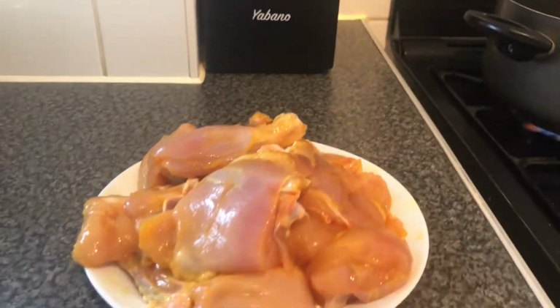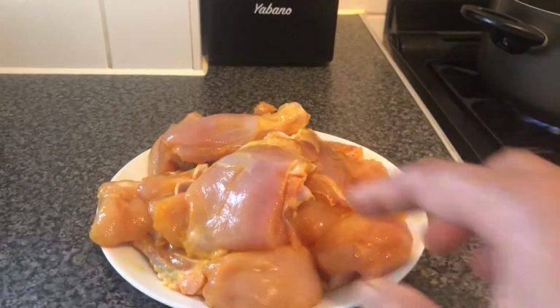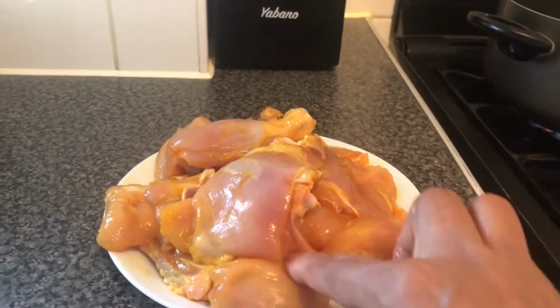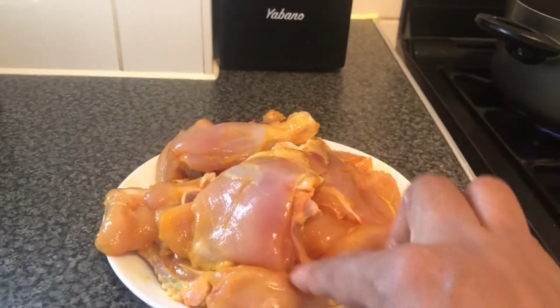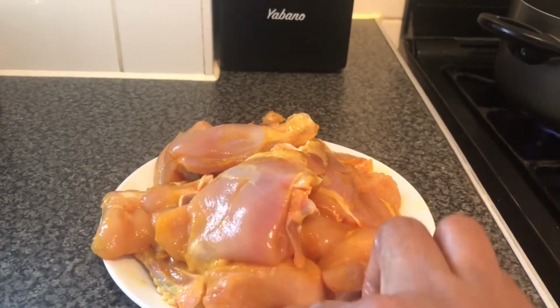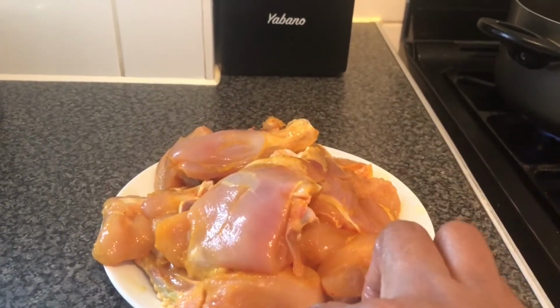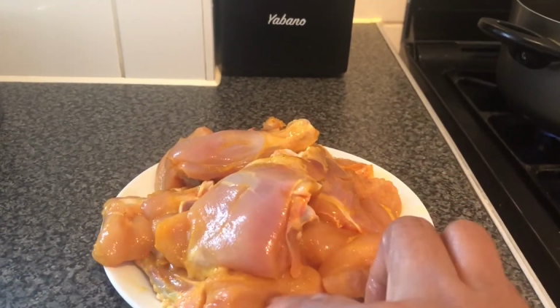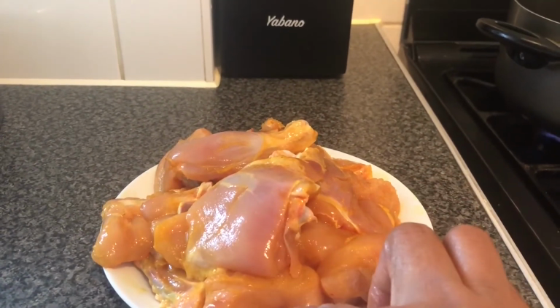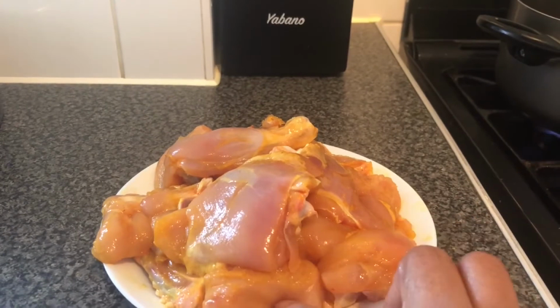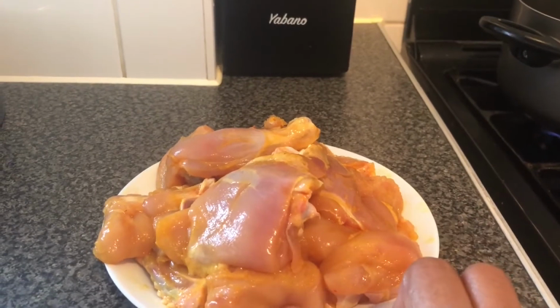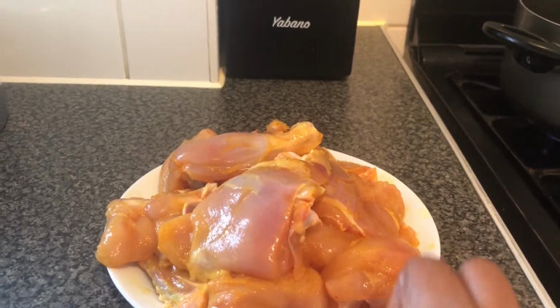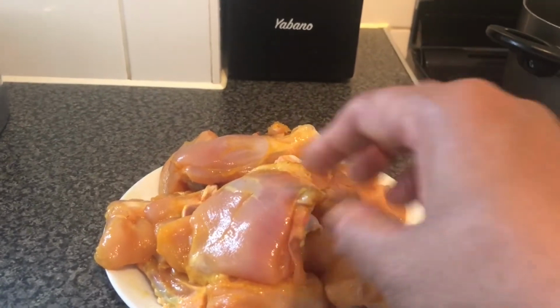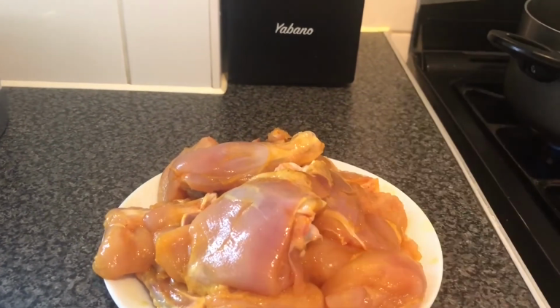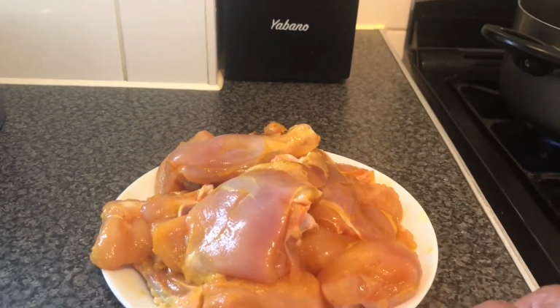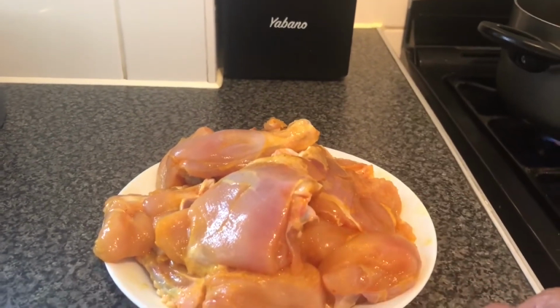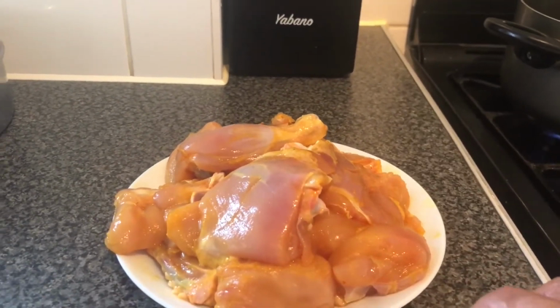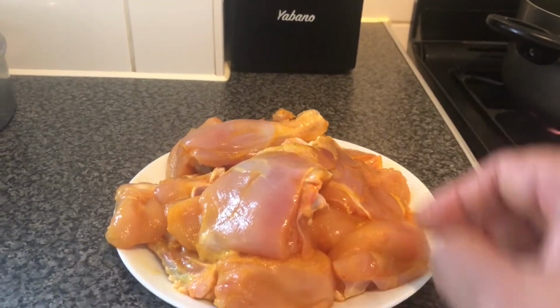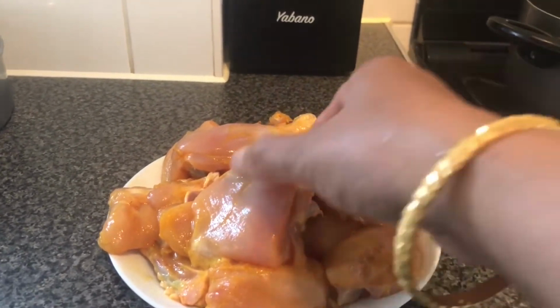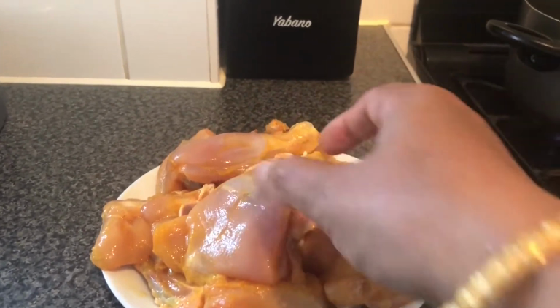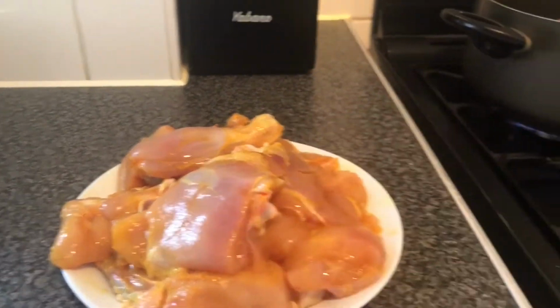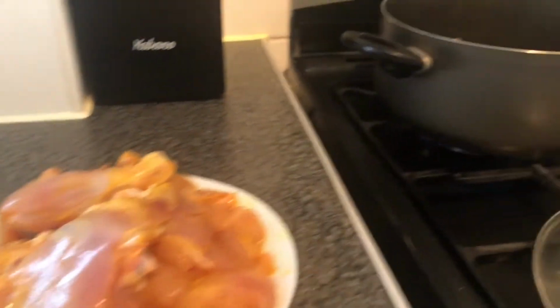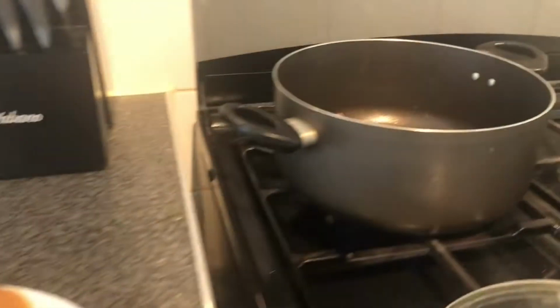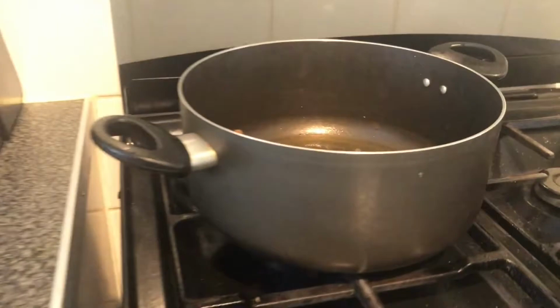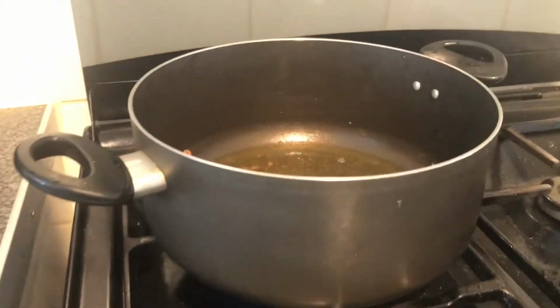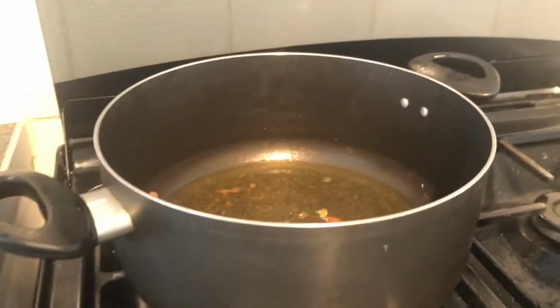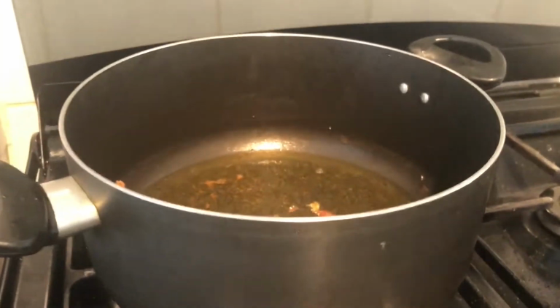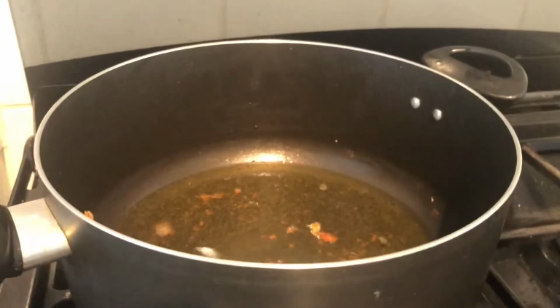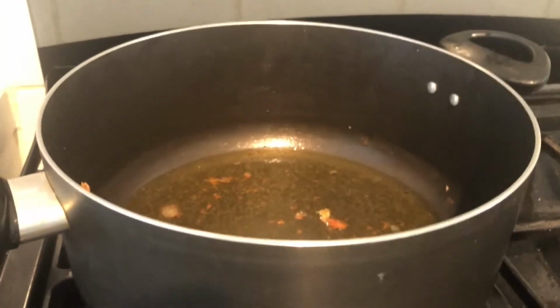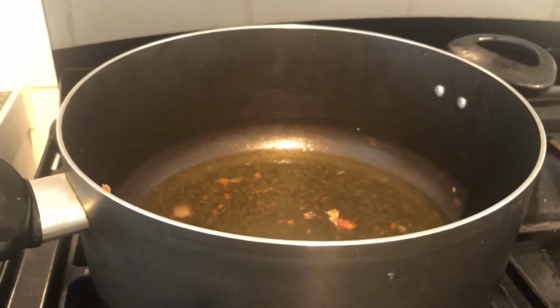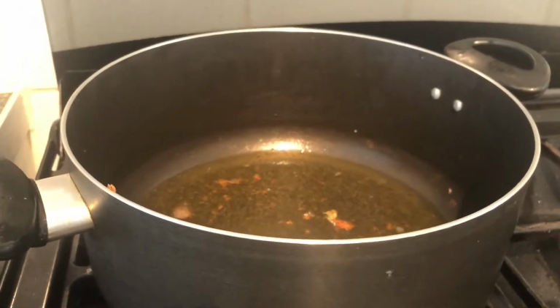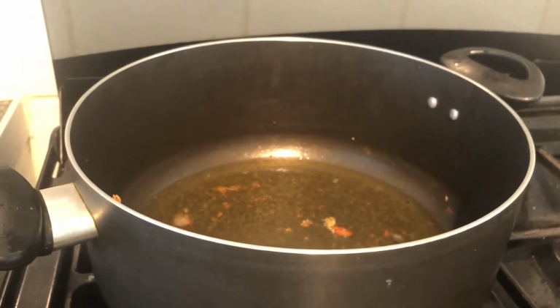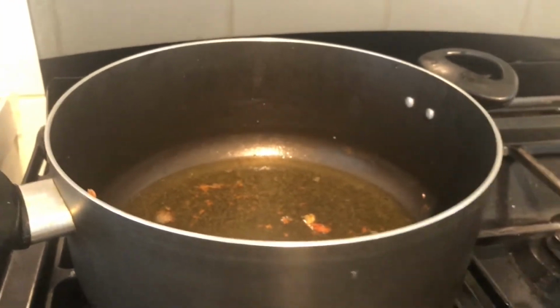This is the first time I put it in the oven.